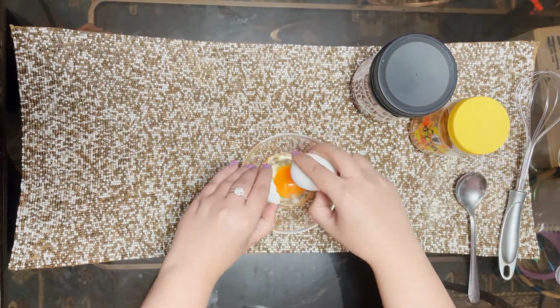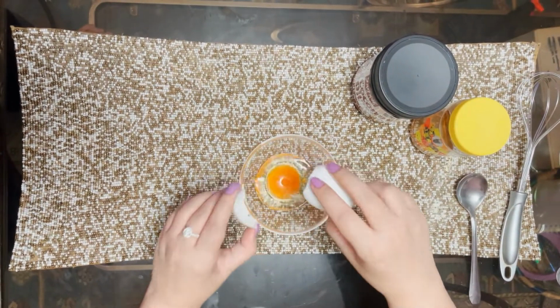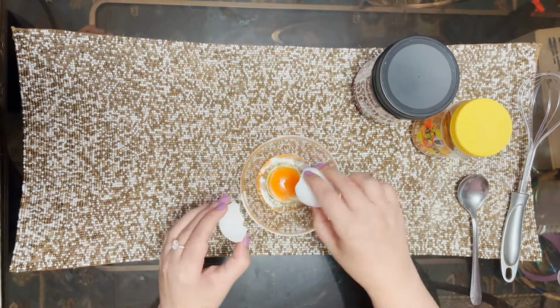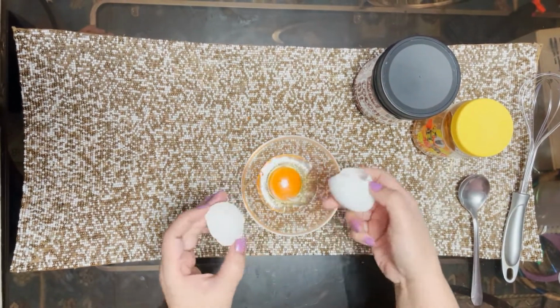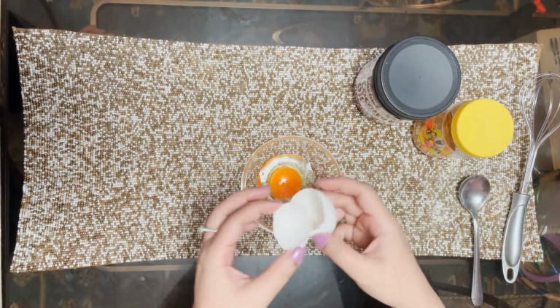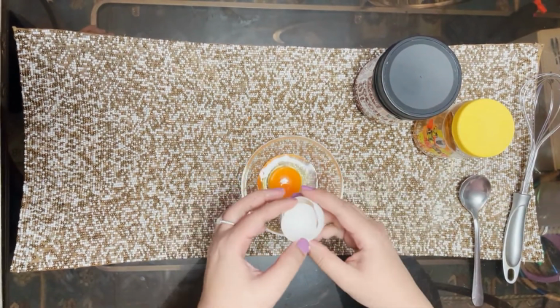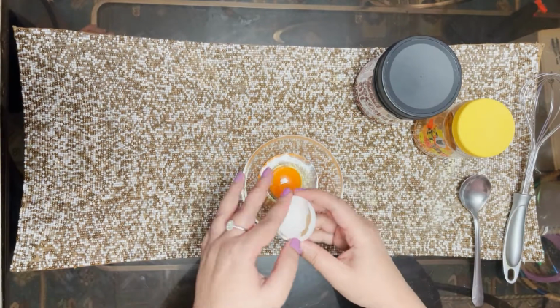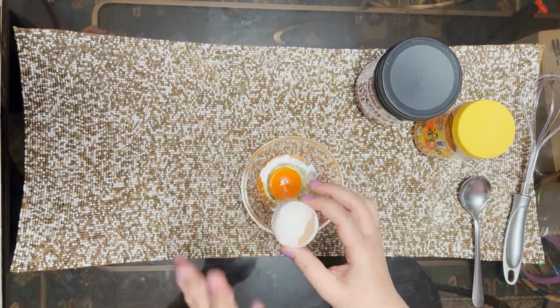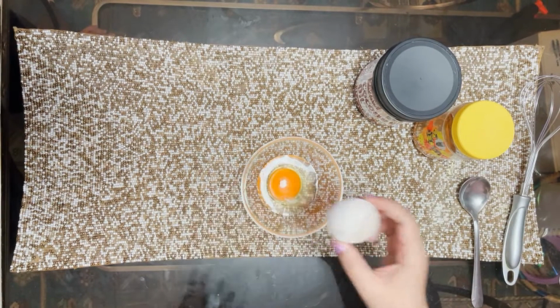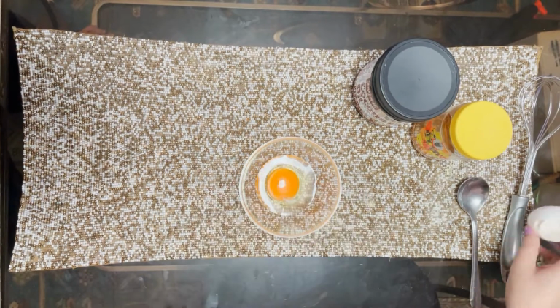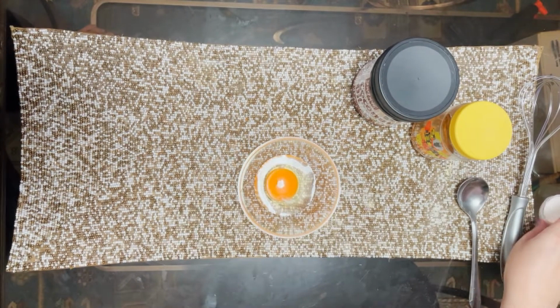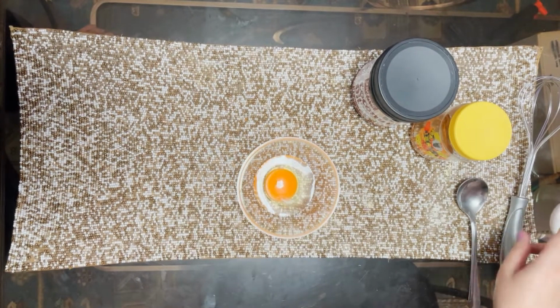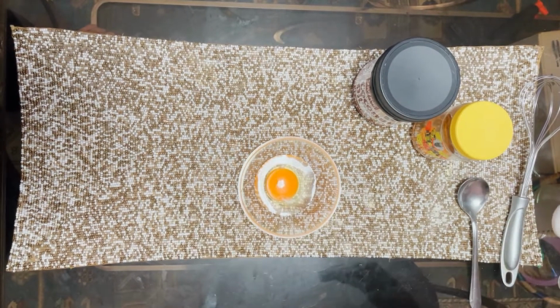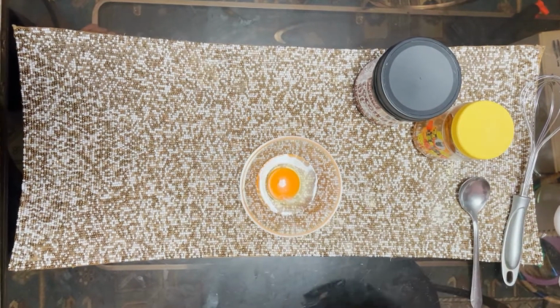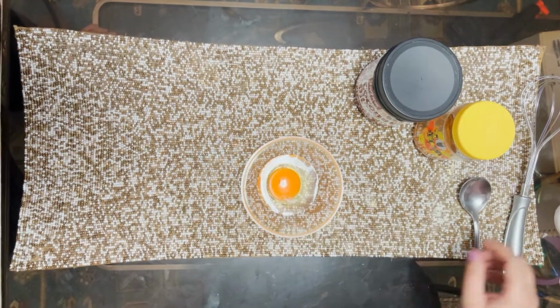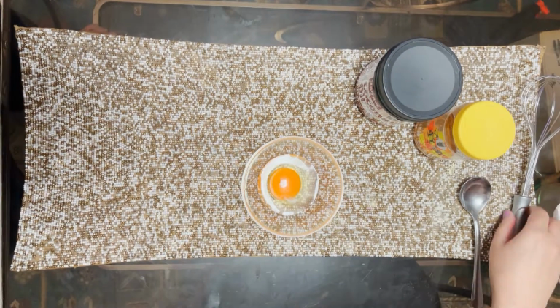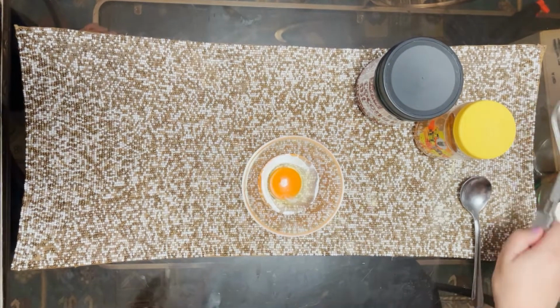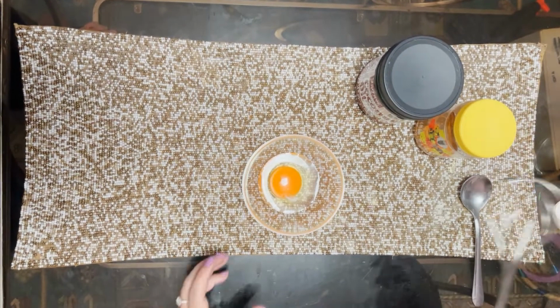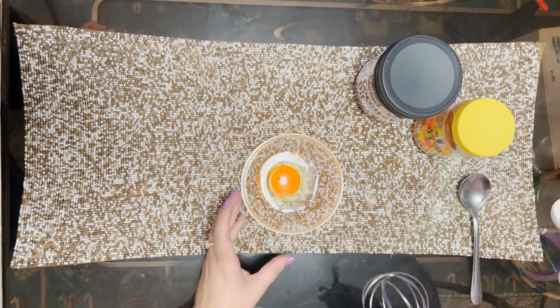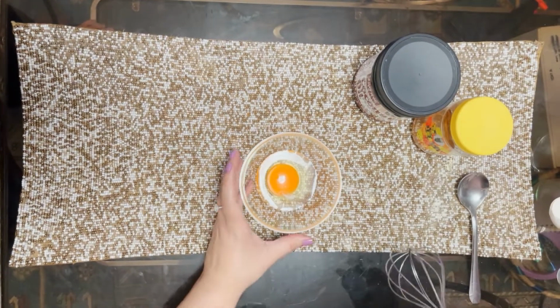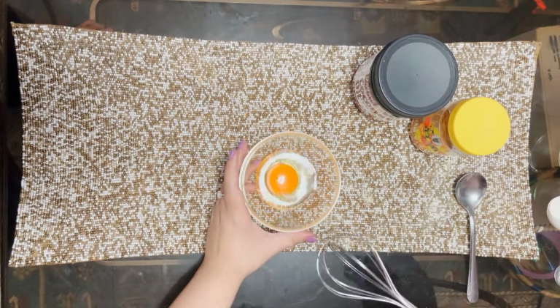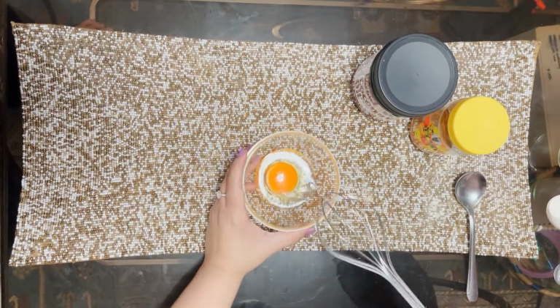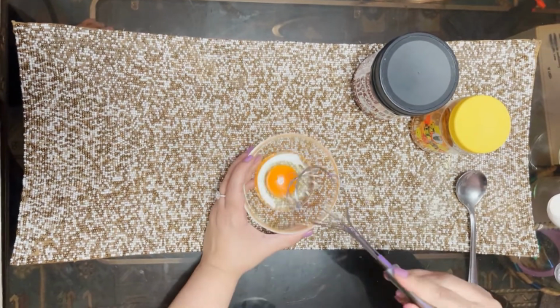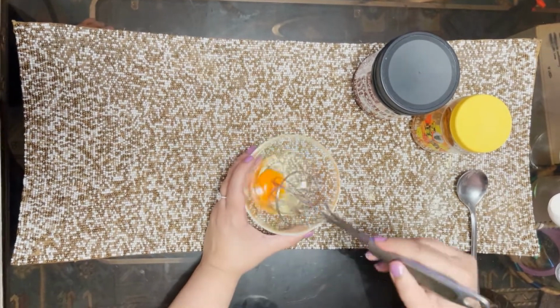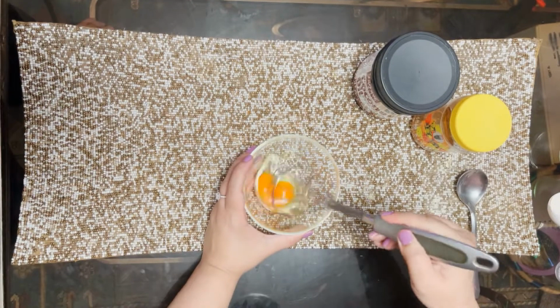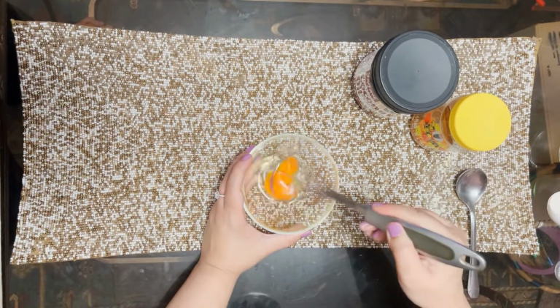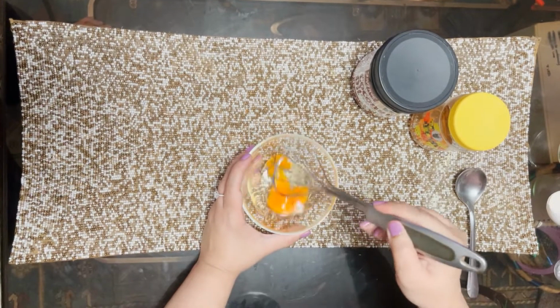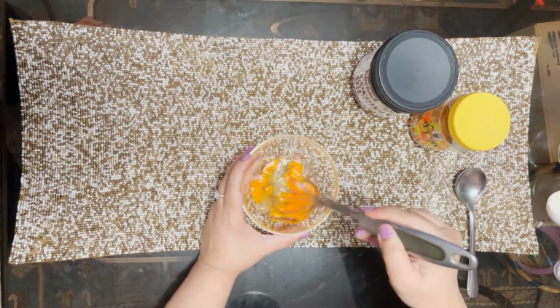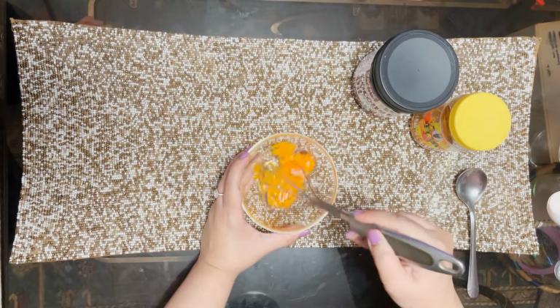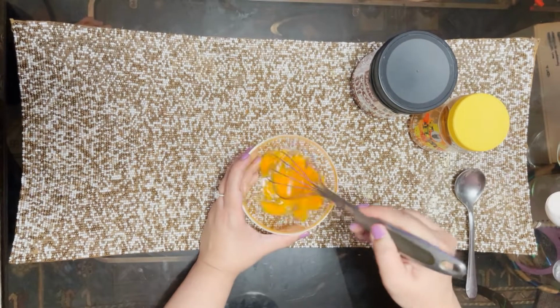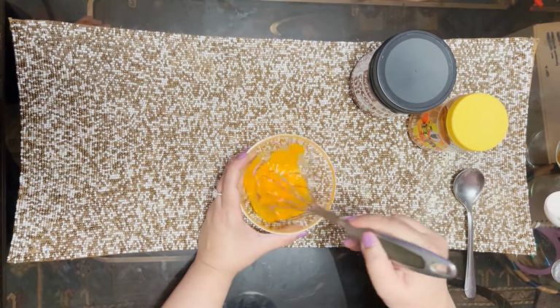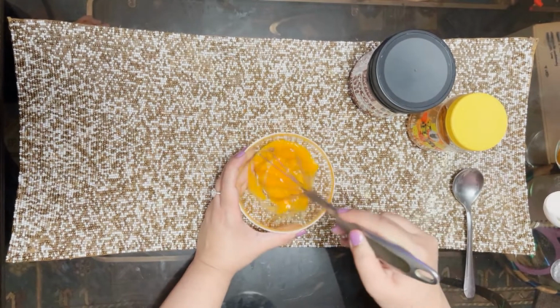Some people don't like the scent of egg, but the rose absolute will actually mask it quite nicely. So you whisk the egg first.